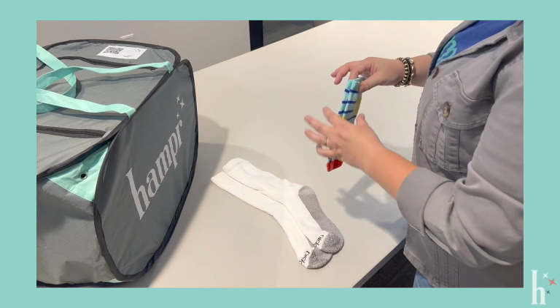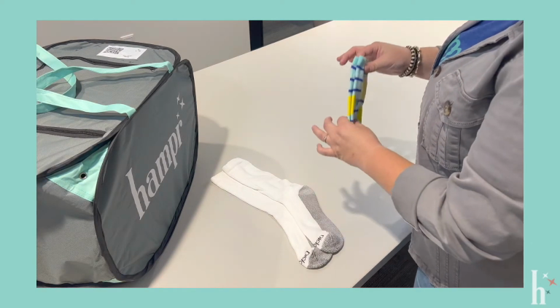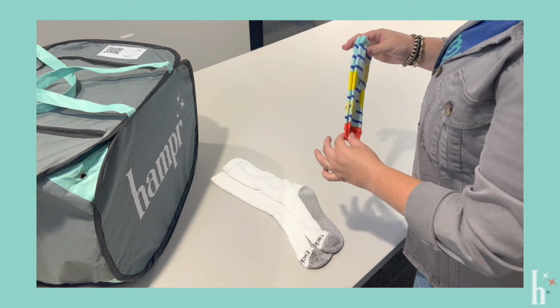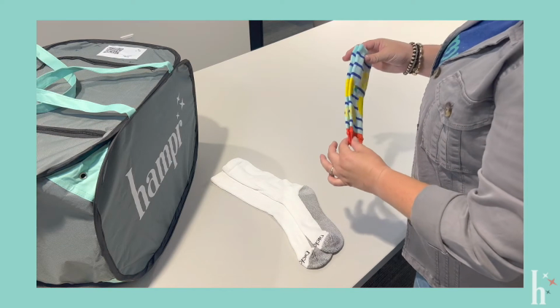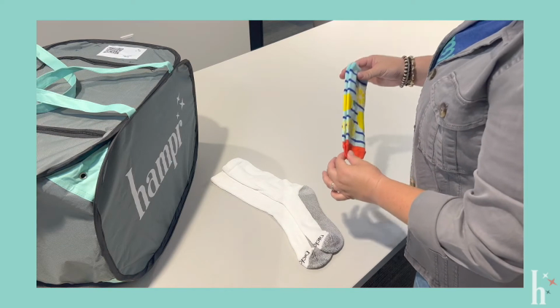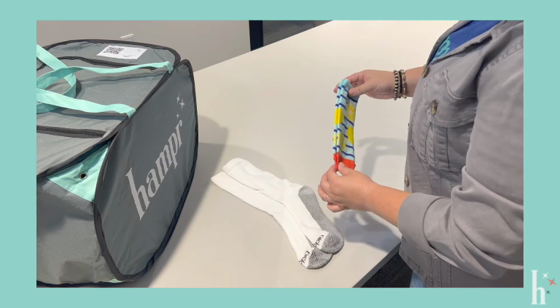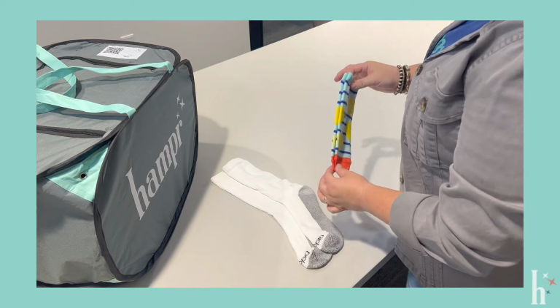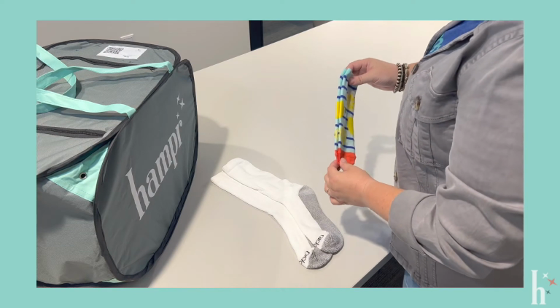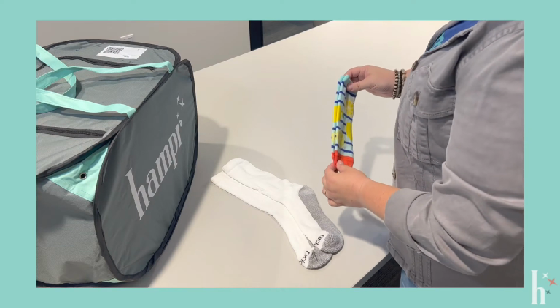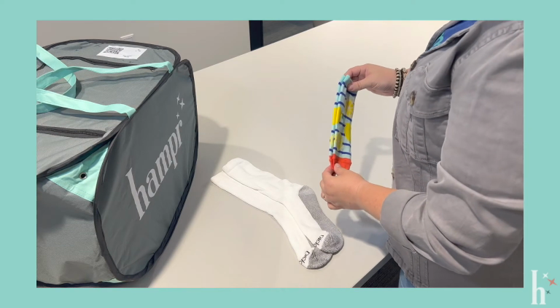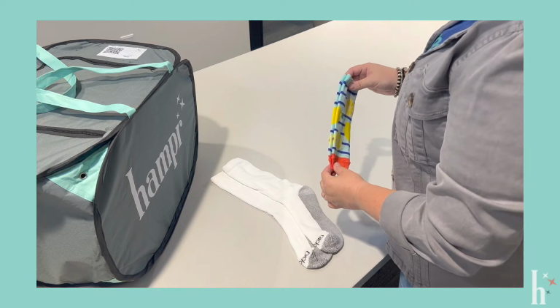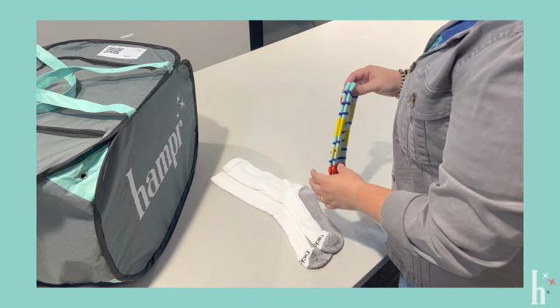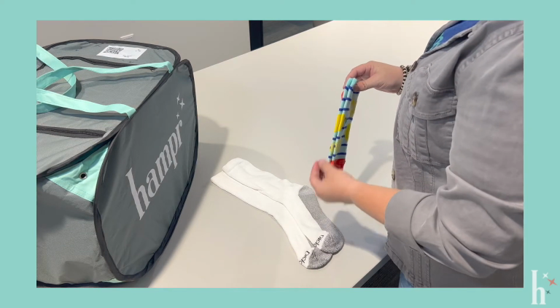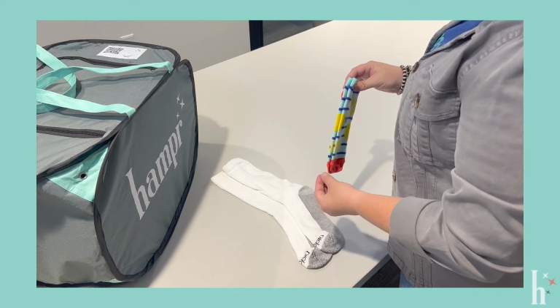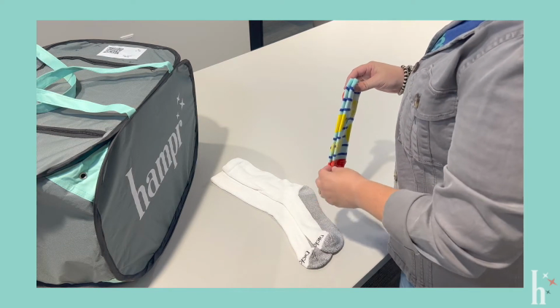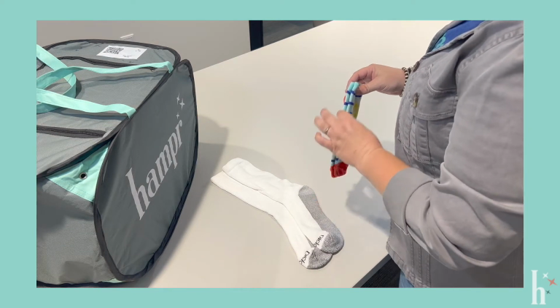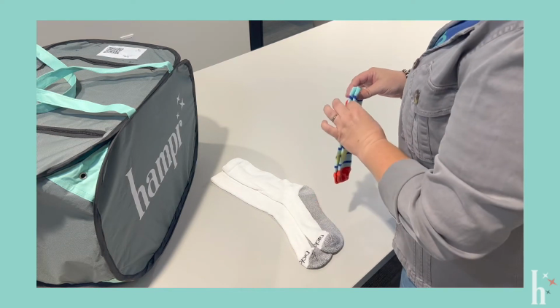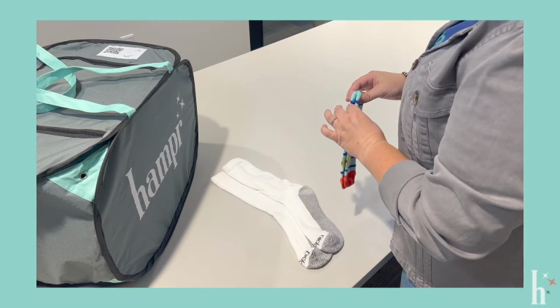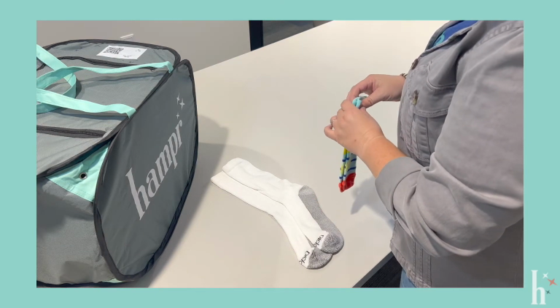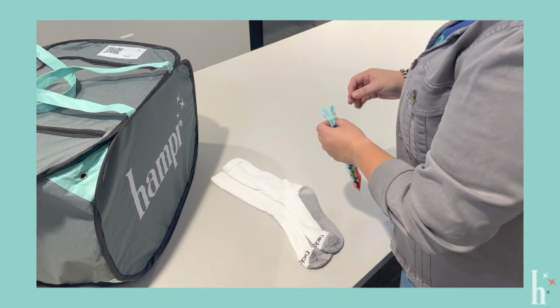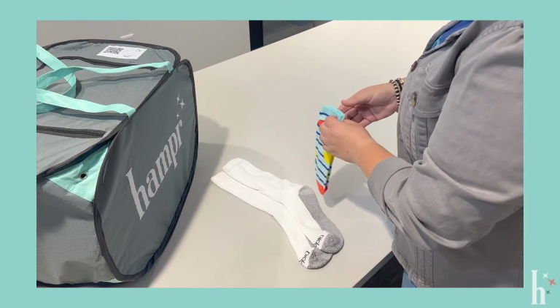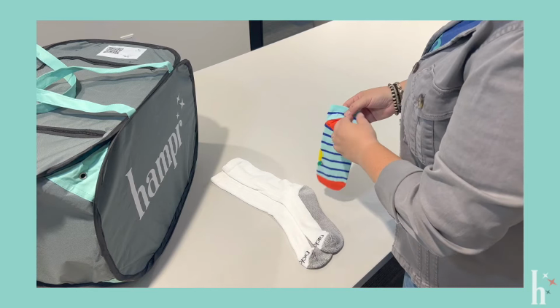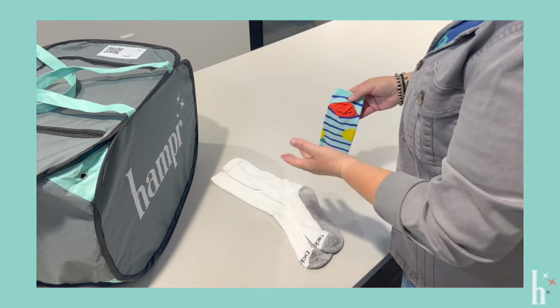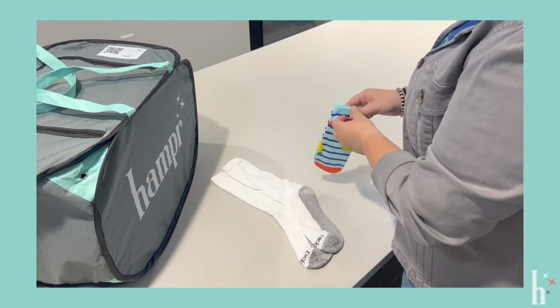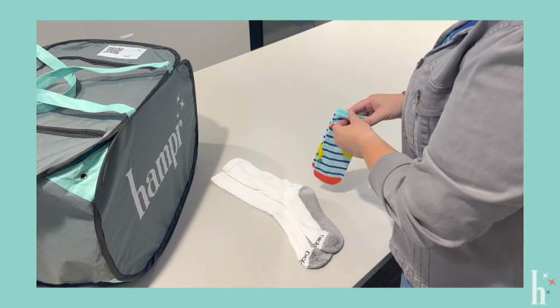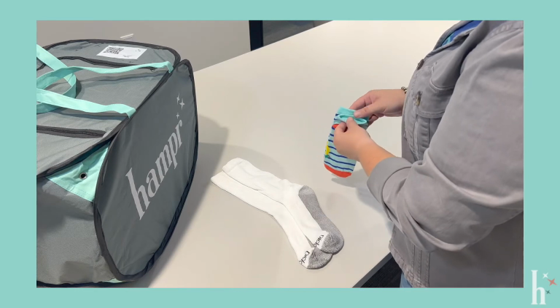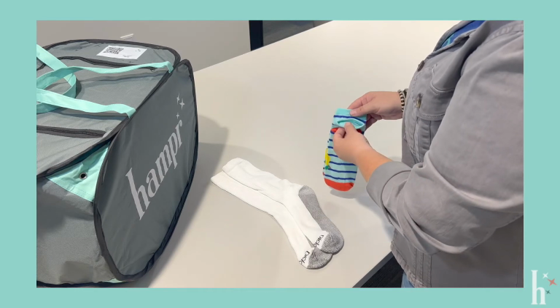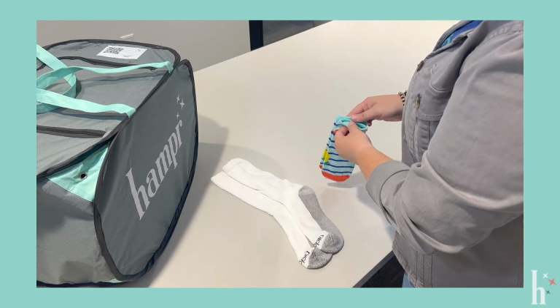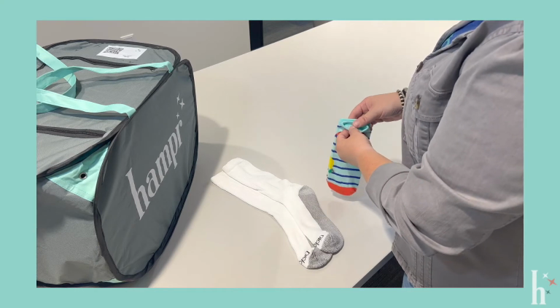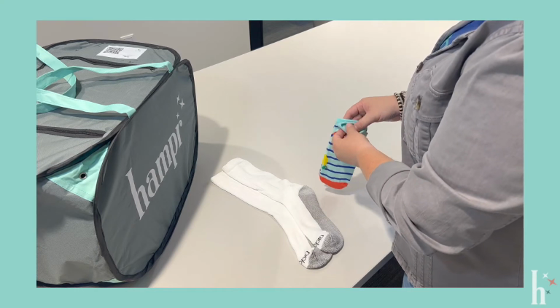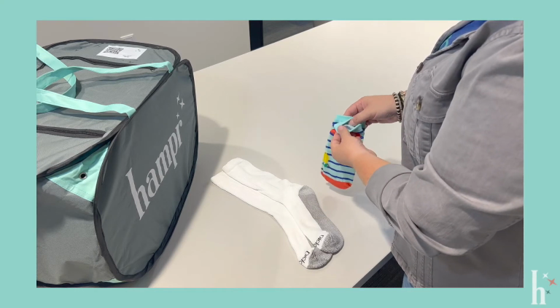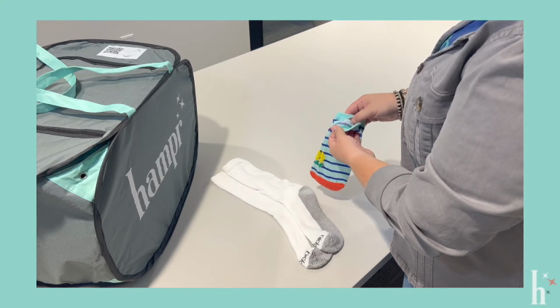Make sure that they are the same size, especially when it comes to children's socks — sometimes siblings have the same socks in just different sizes.